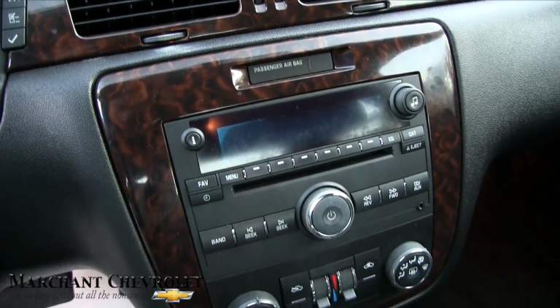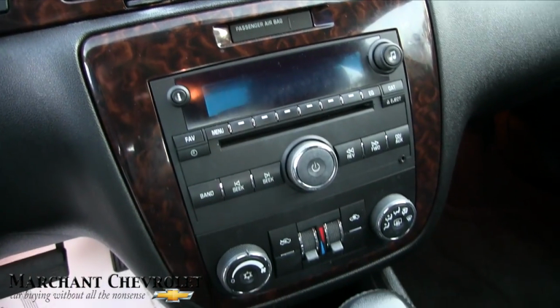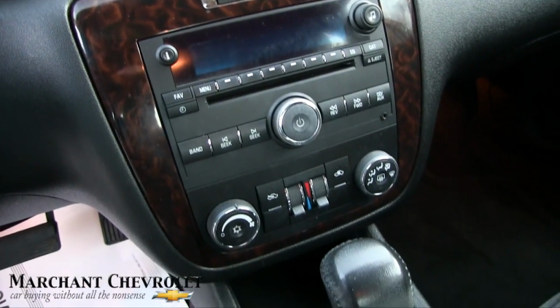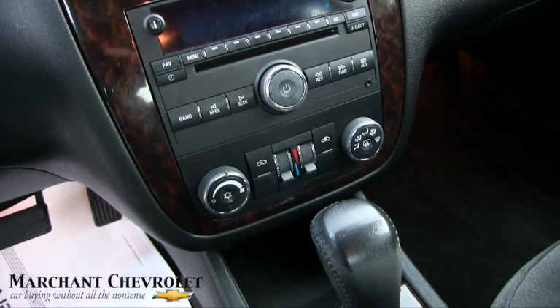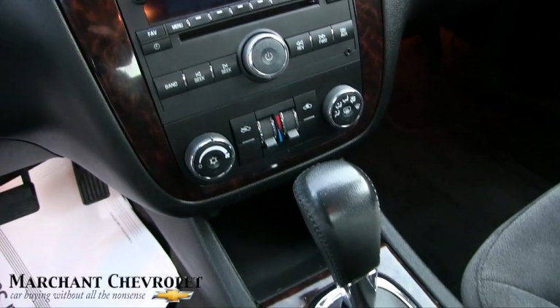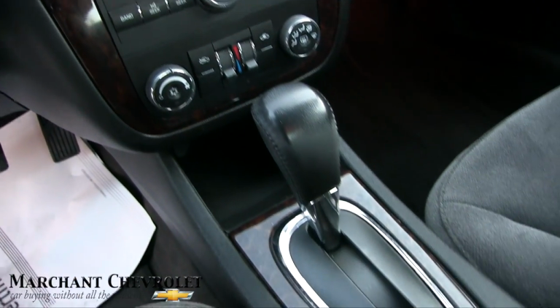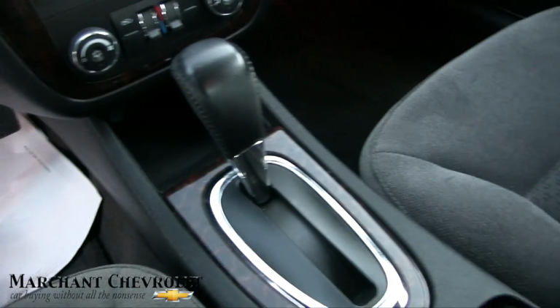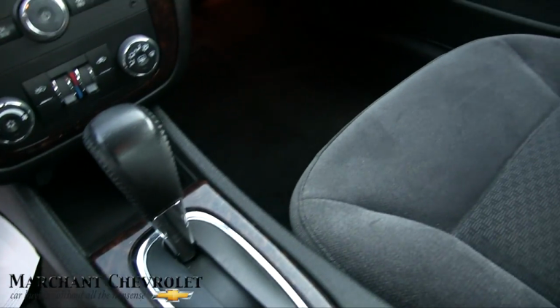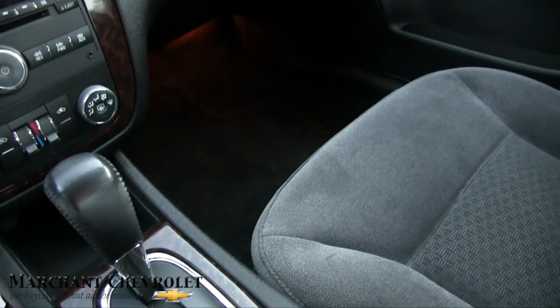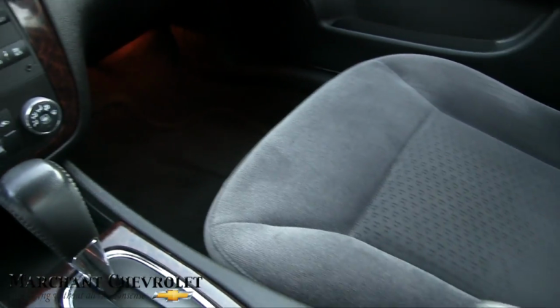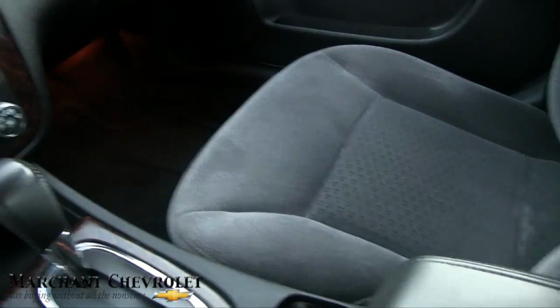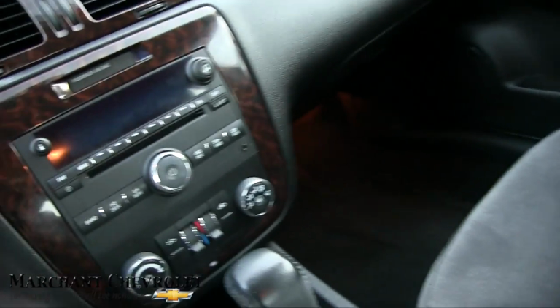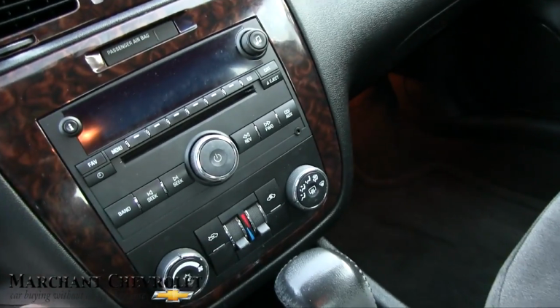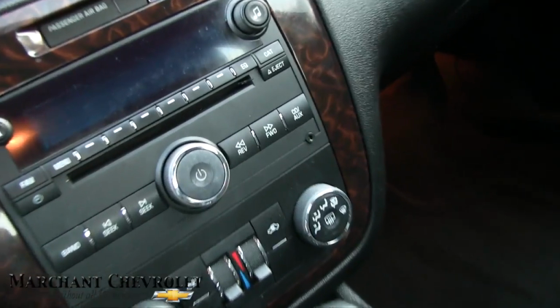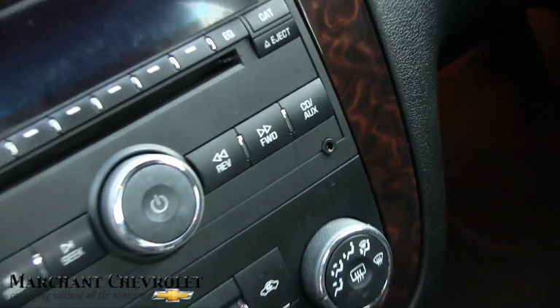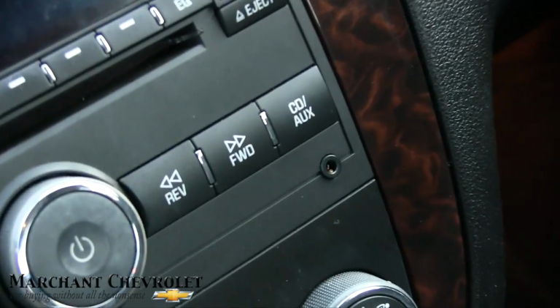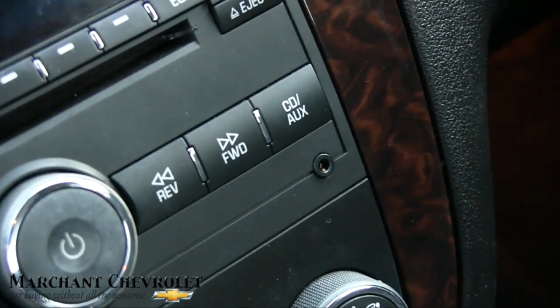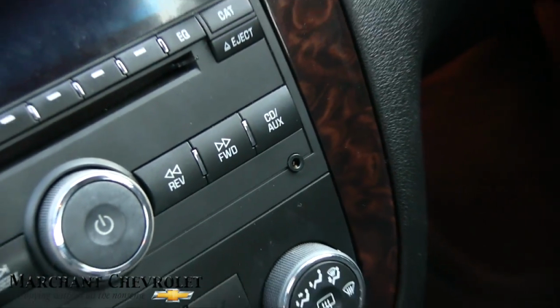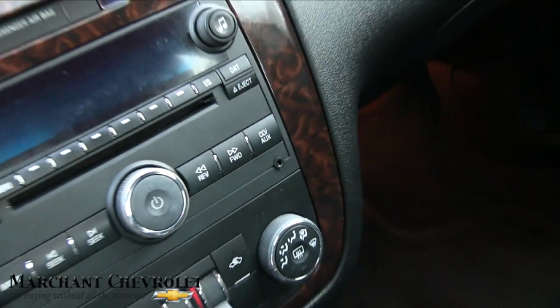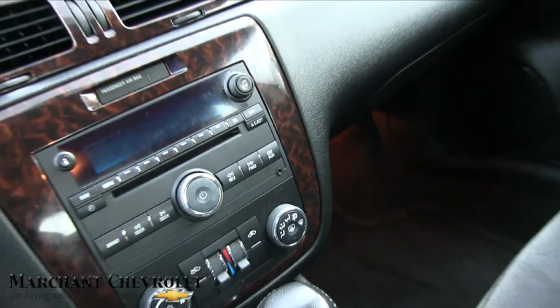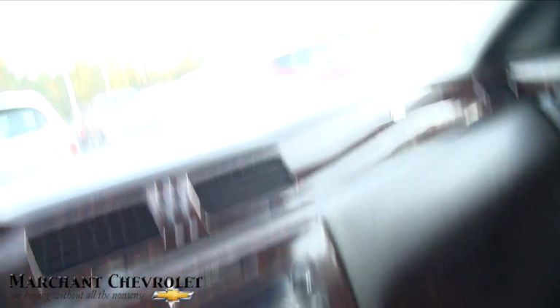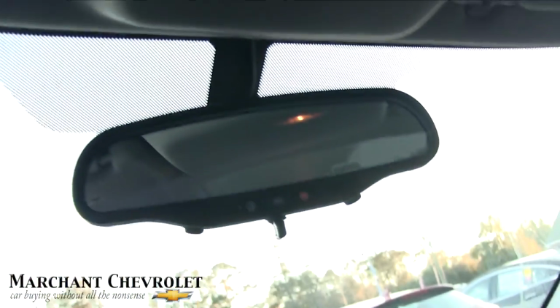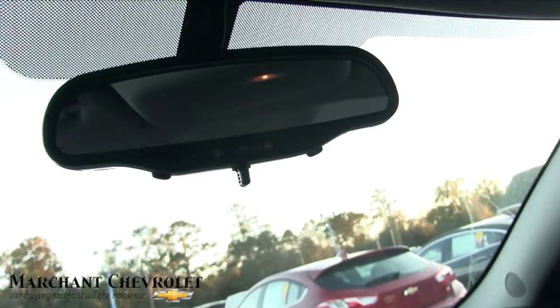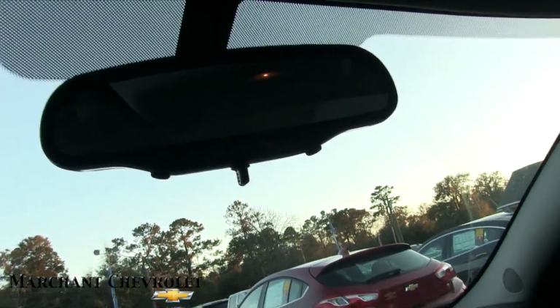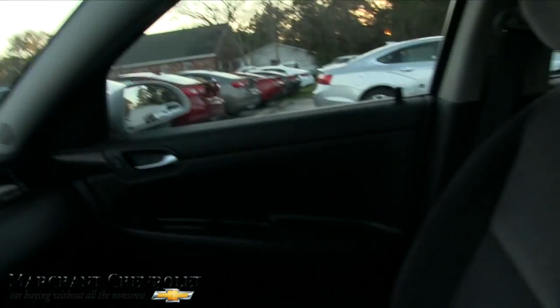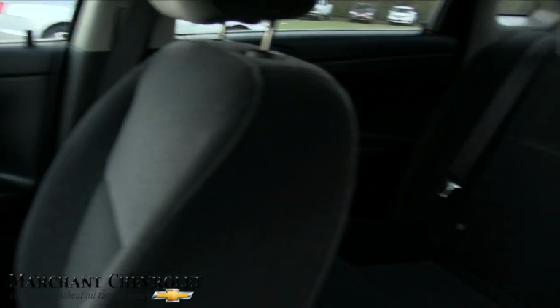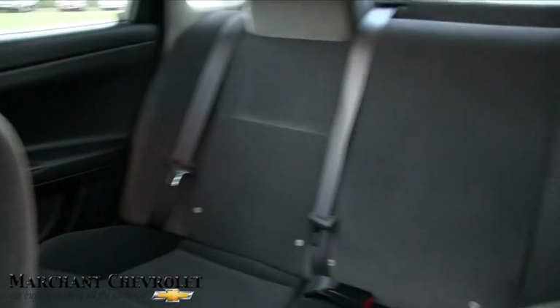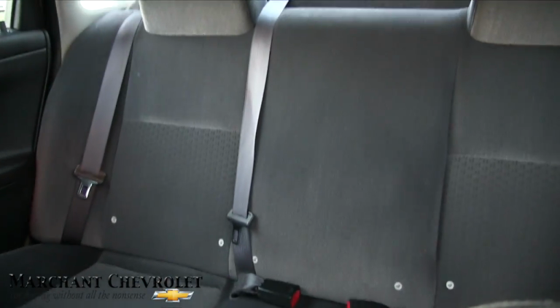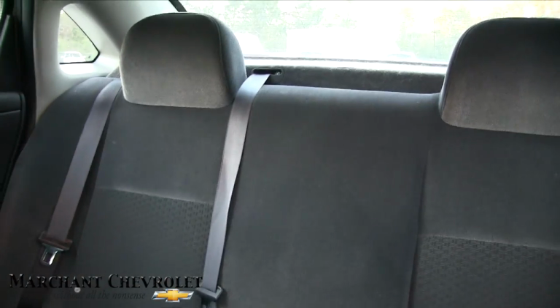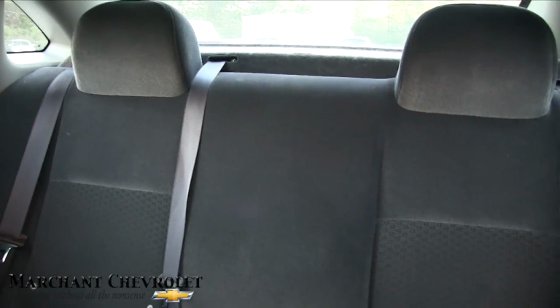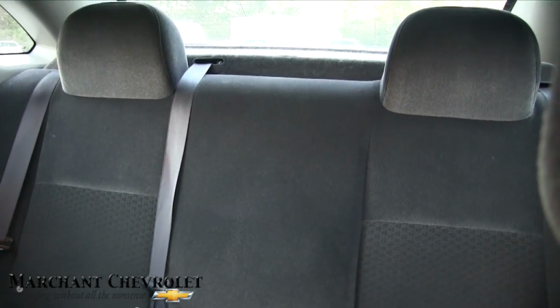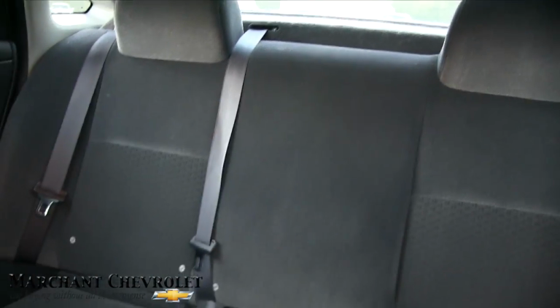CD player. Clean car, smells good. It's even got an auxiliary port right there so you can plug your smartphone in. And OnStar in the rearview mirror. Plenty of room in the back.